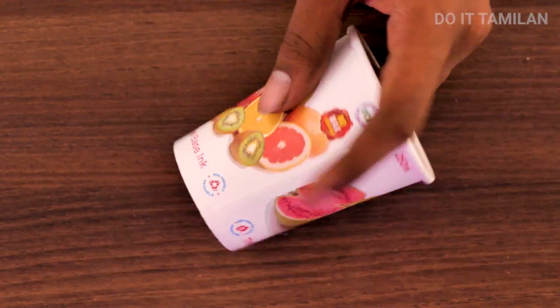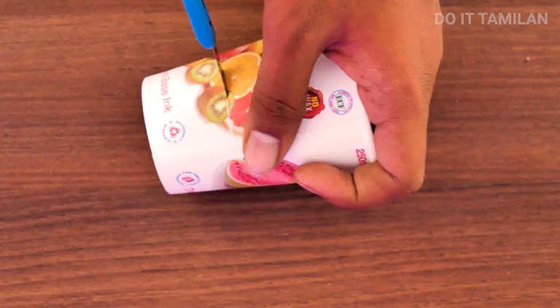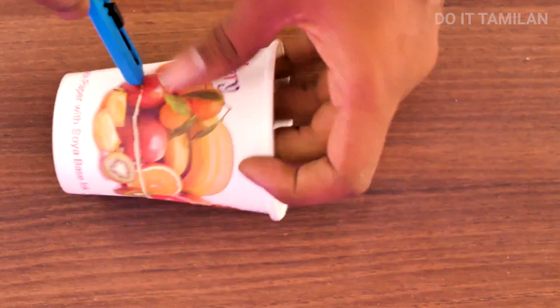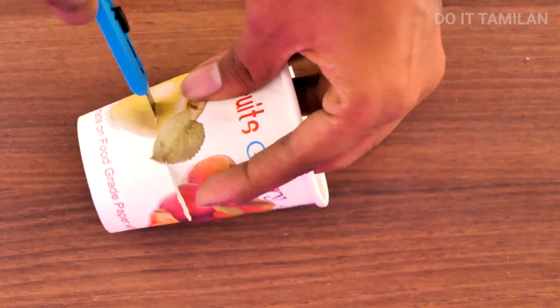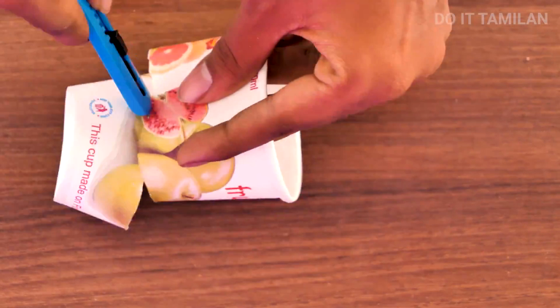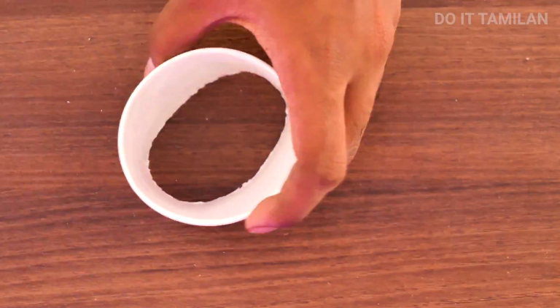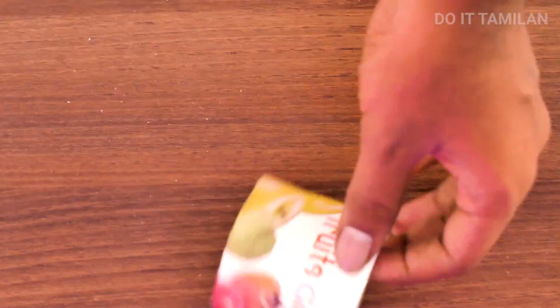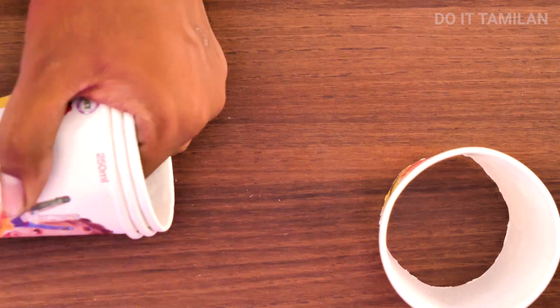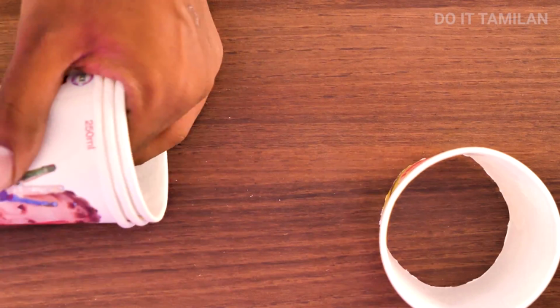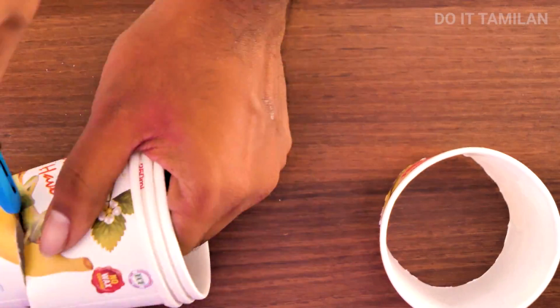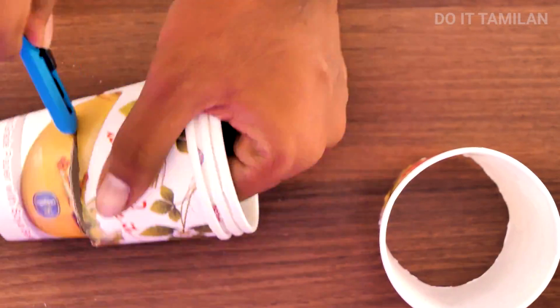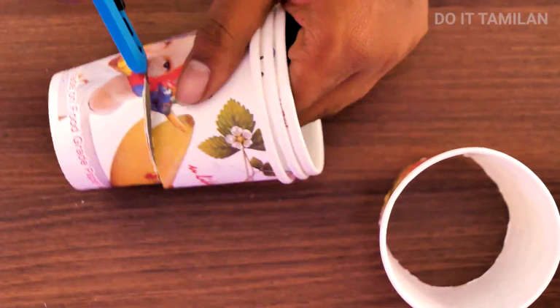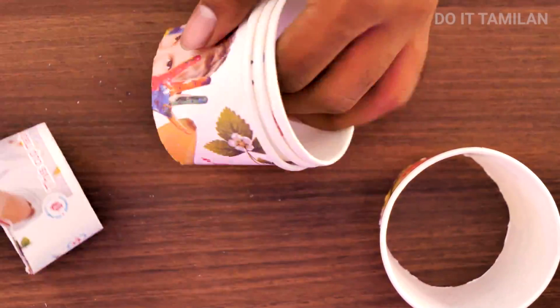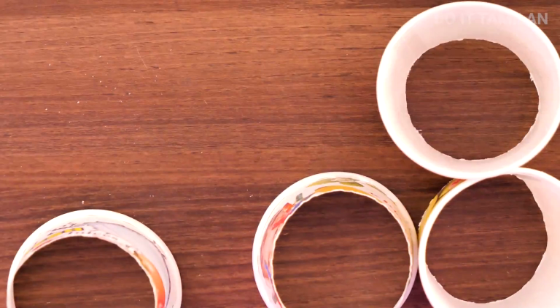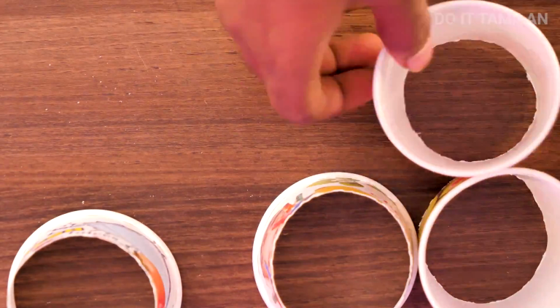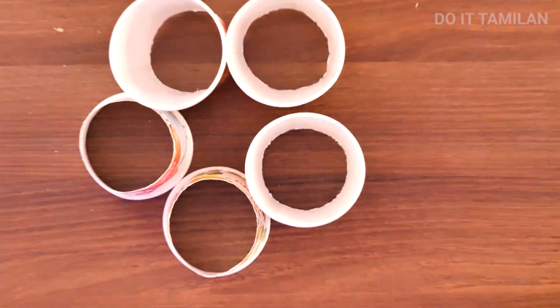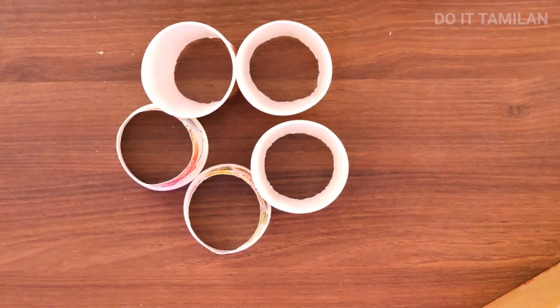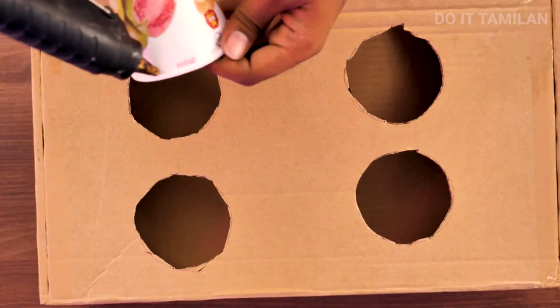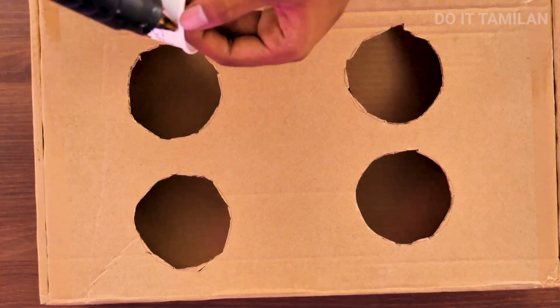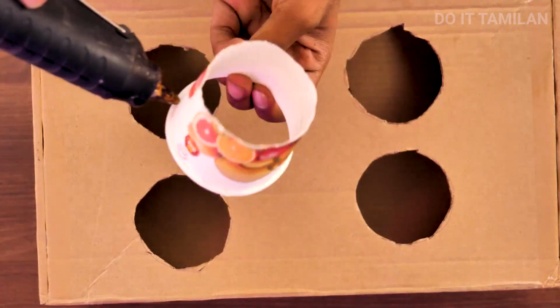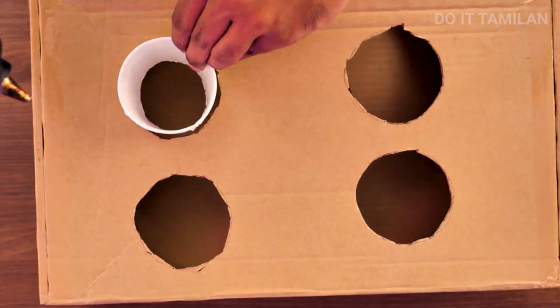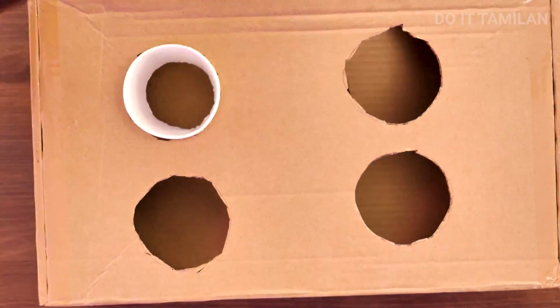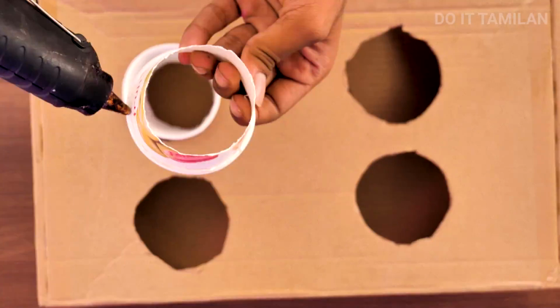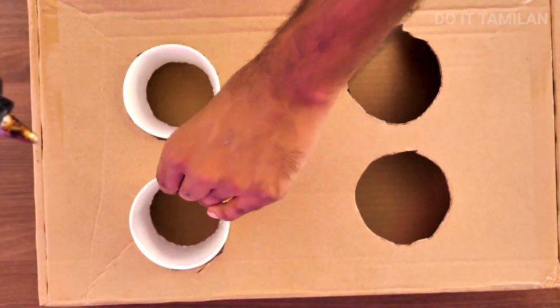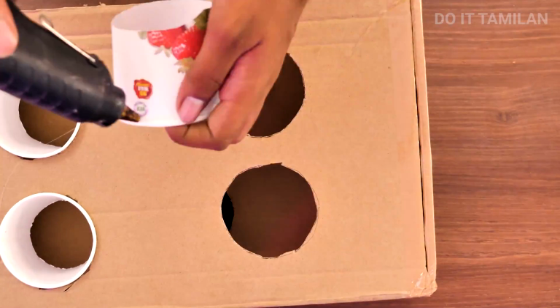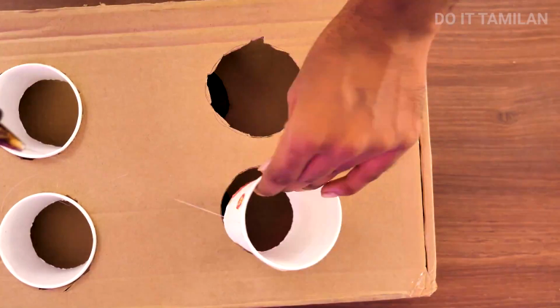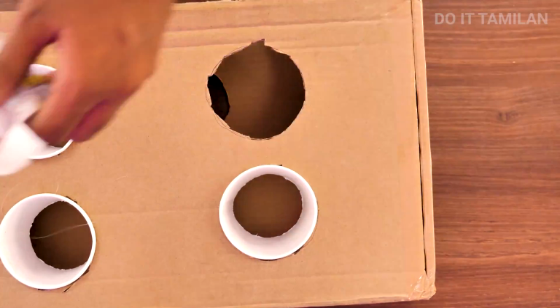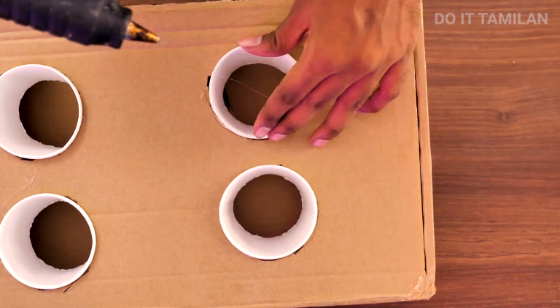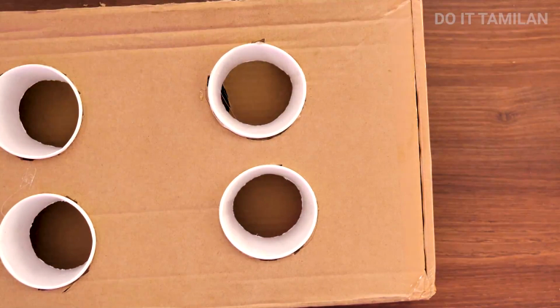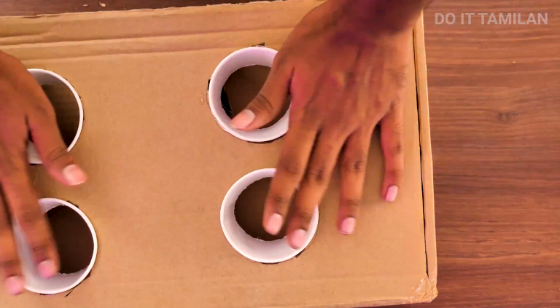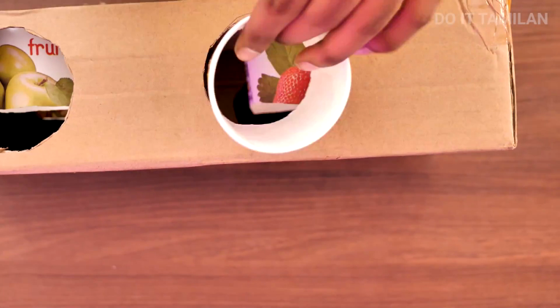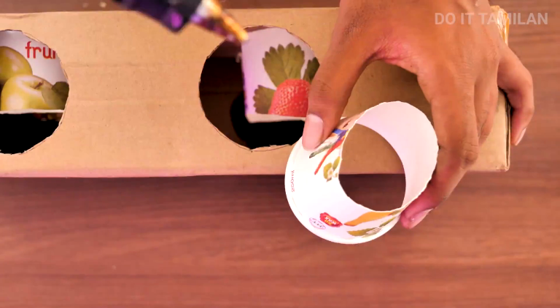Next we will cut the paper cup and fix it in the box. We will apply a glue gun before inserting it in the box.